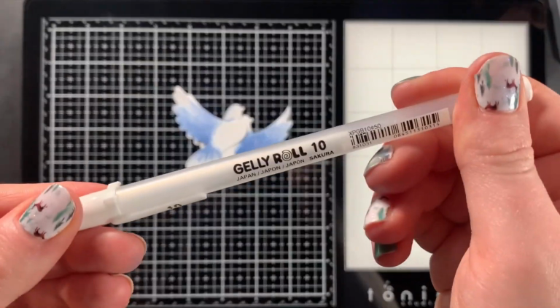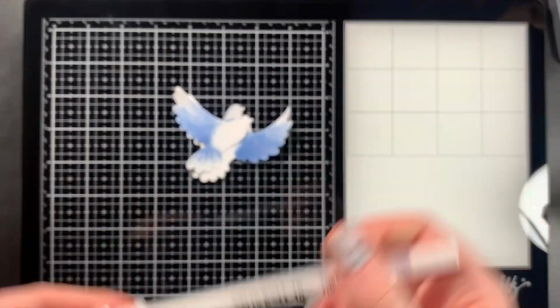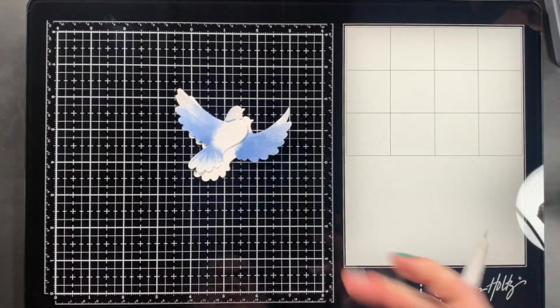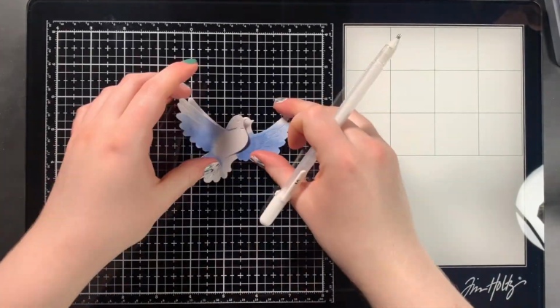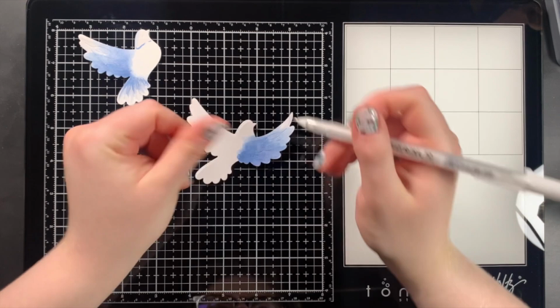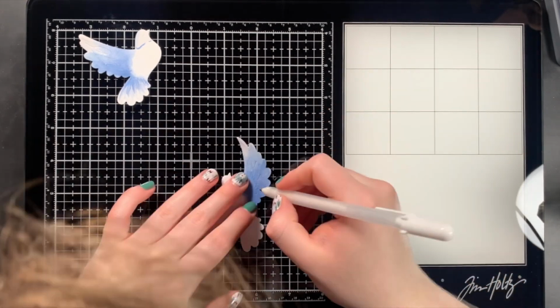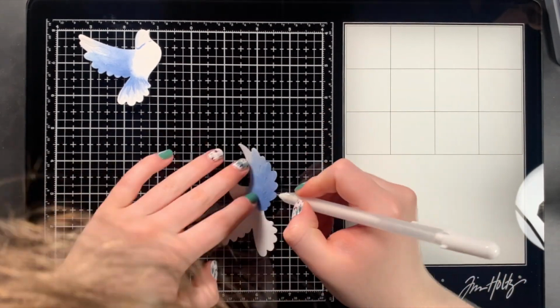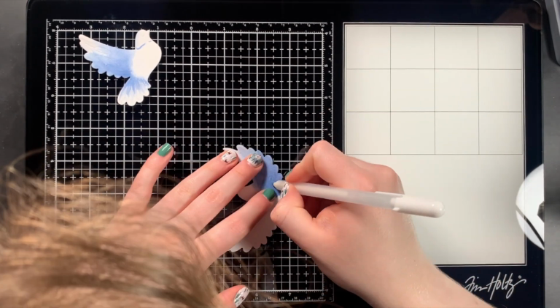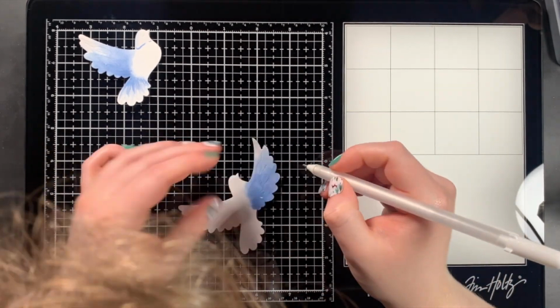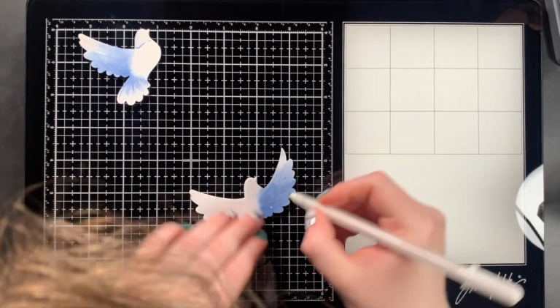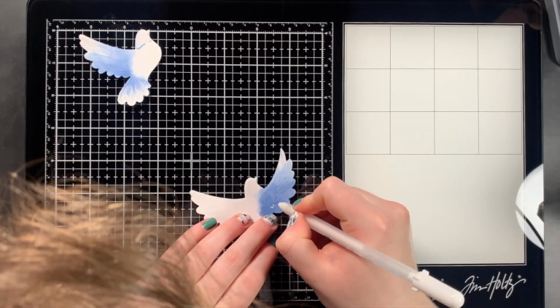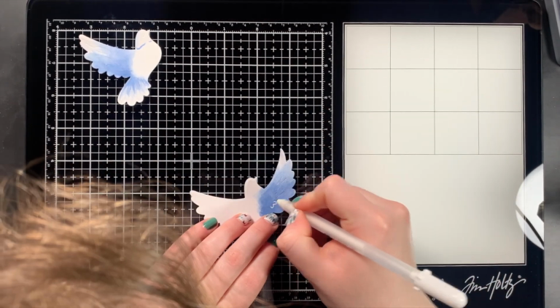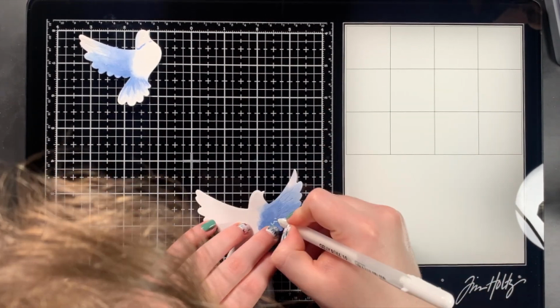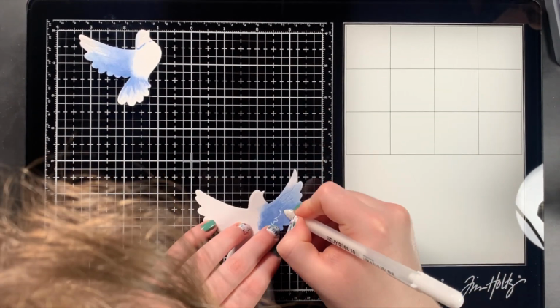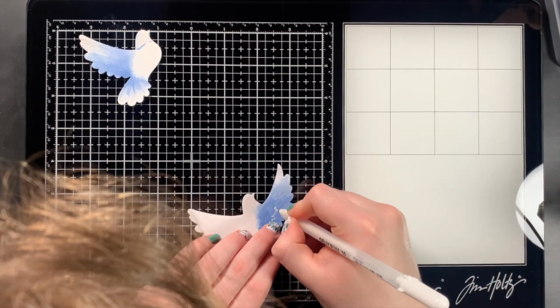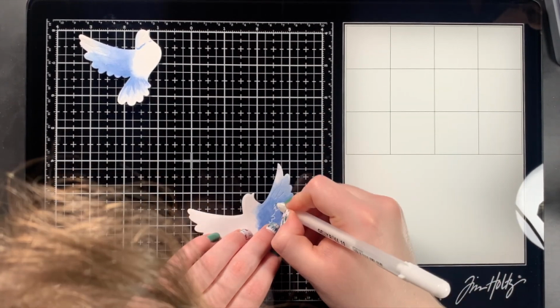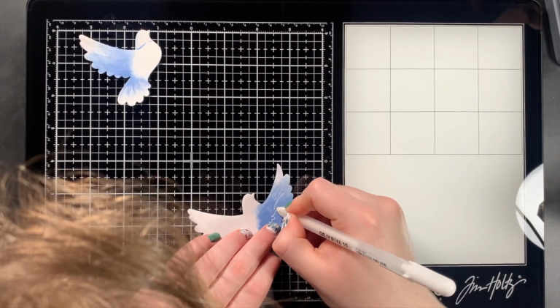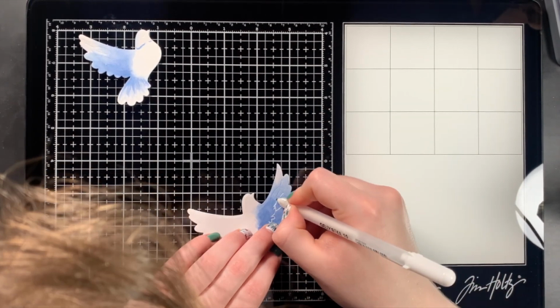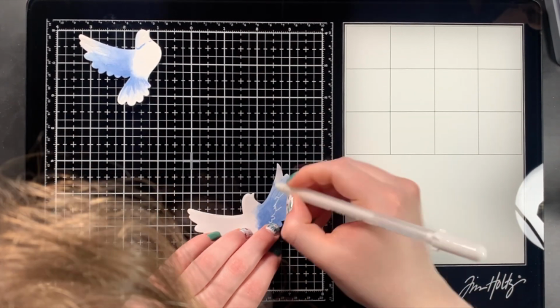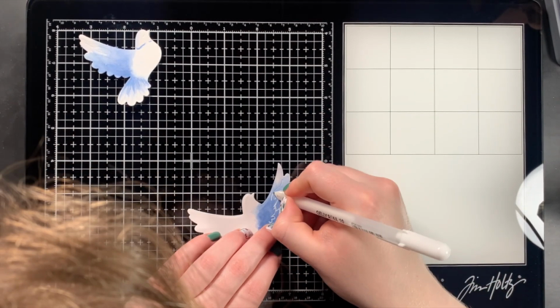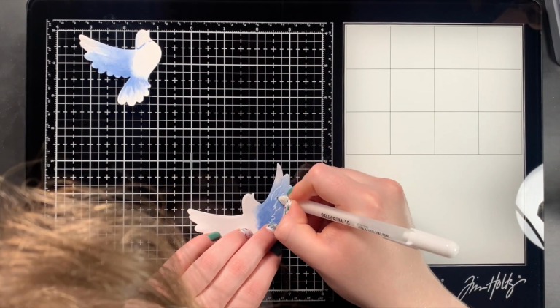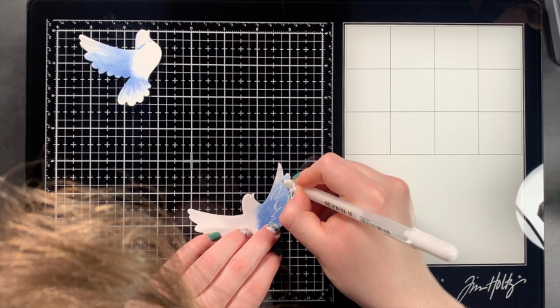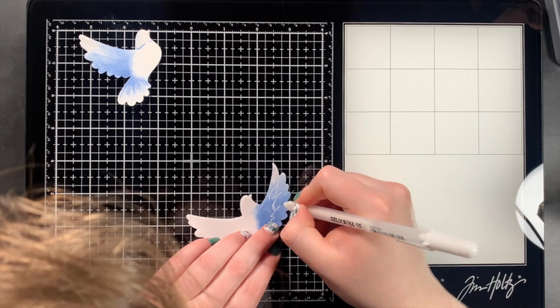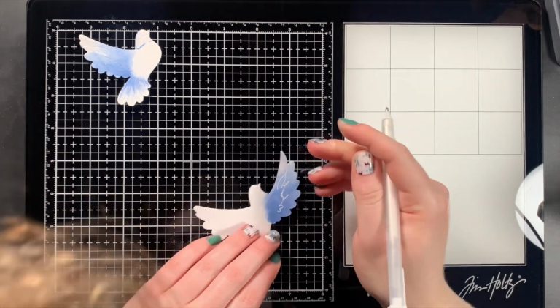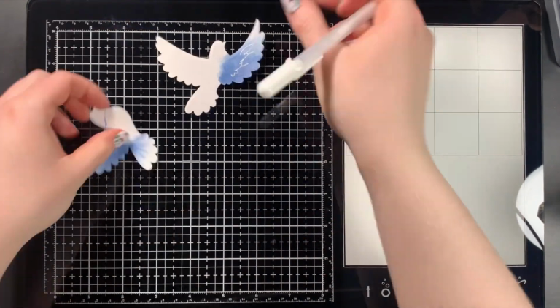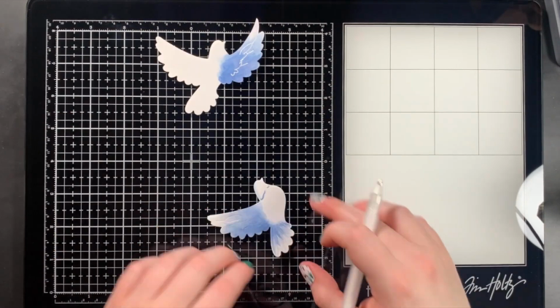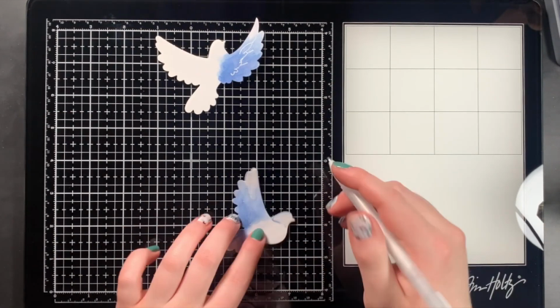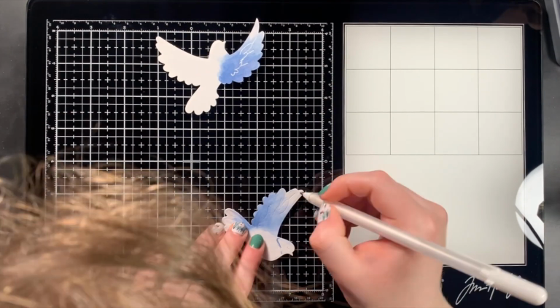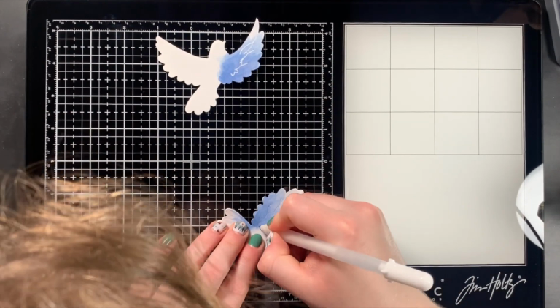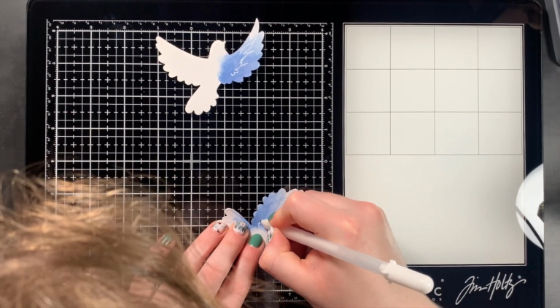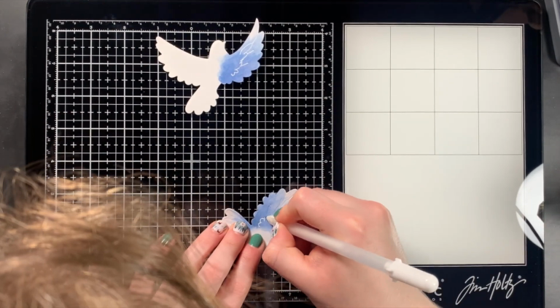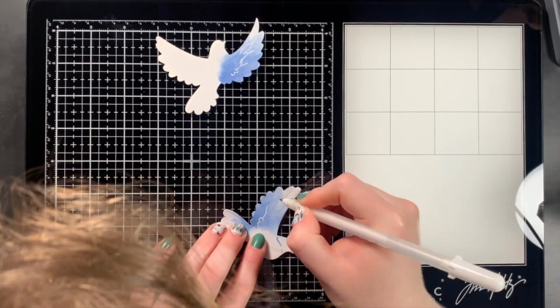Once I was done watercoloring the dove, I then used a white jelly roll pen to add some detail into the embossed part of the wings of the dove.